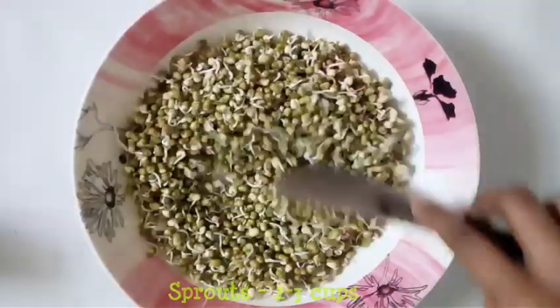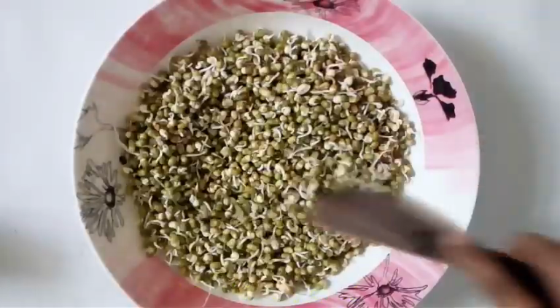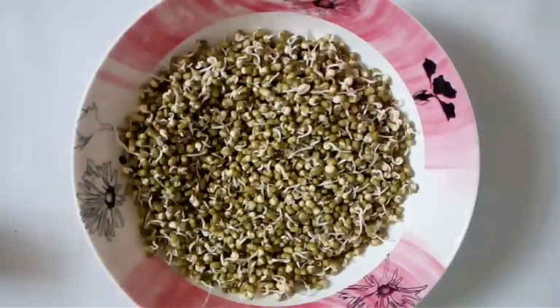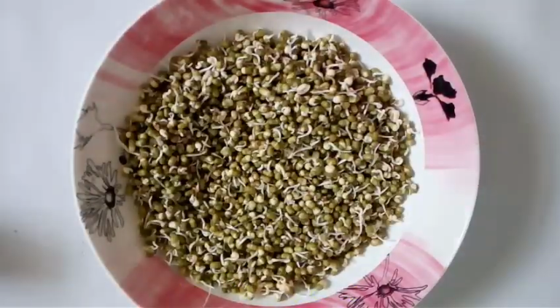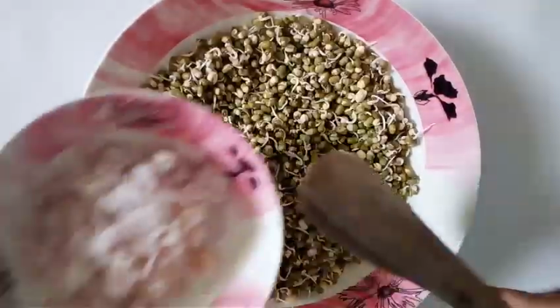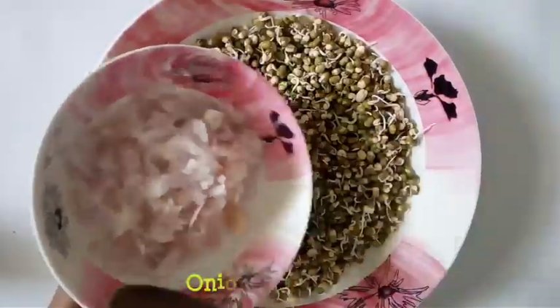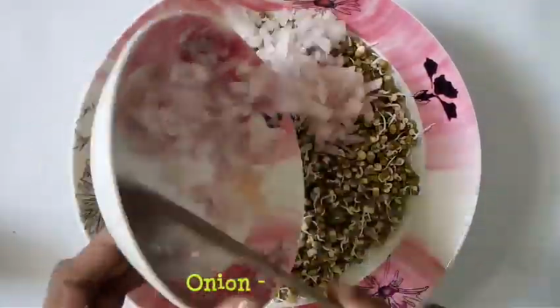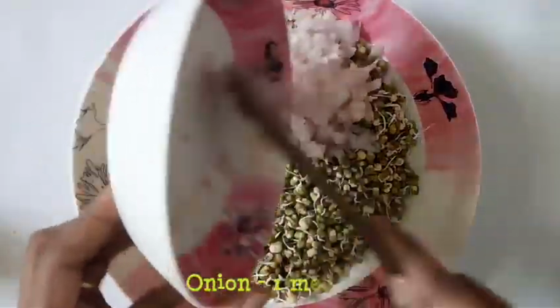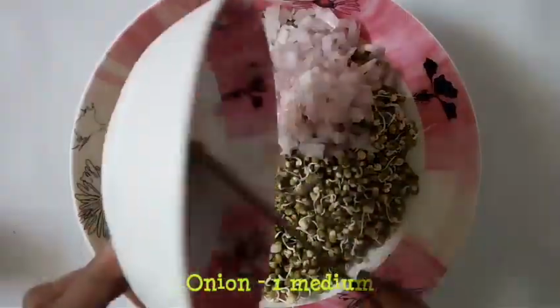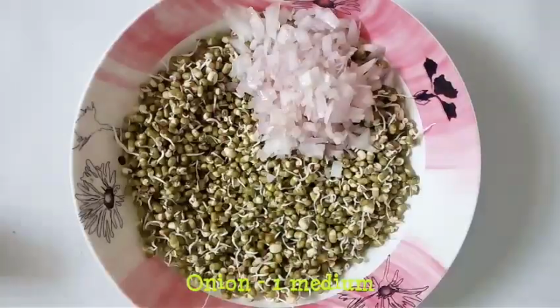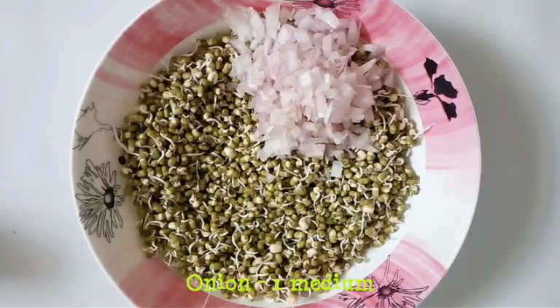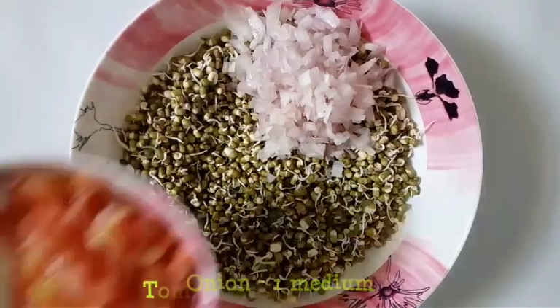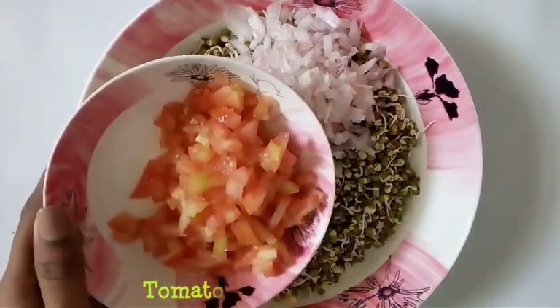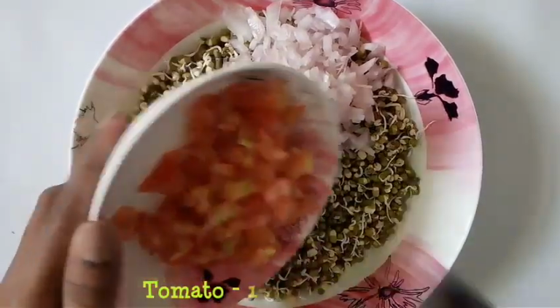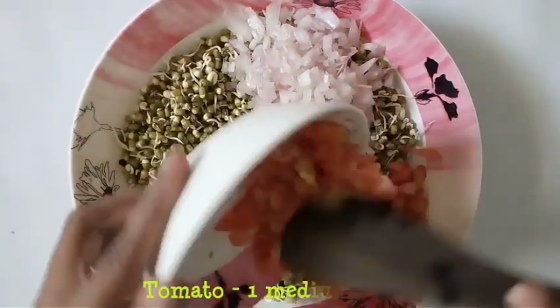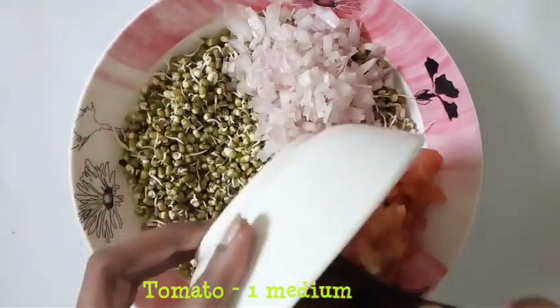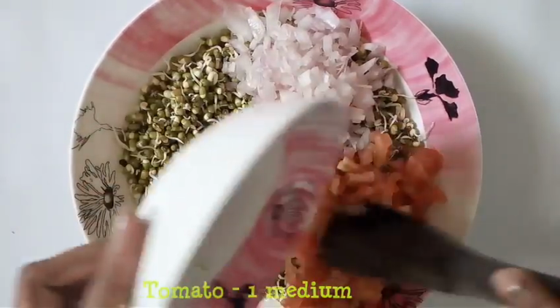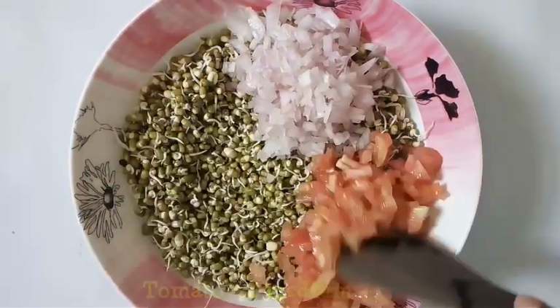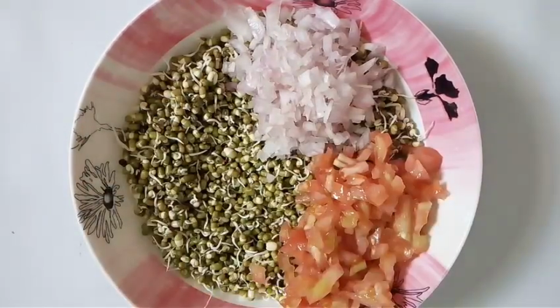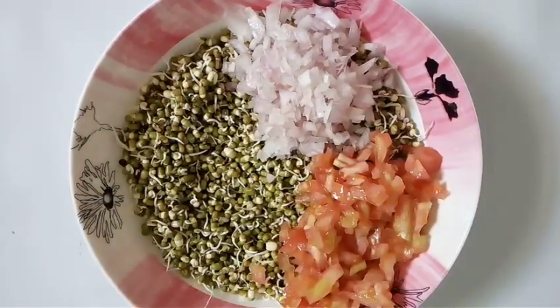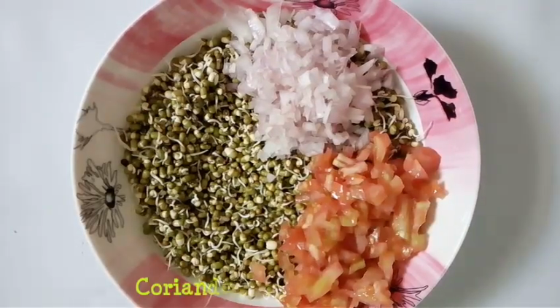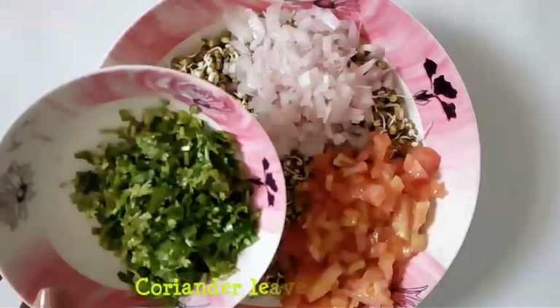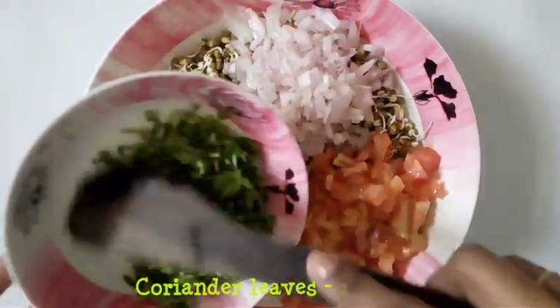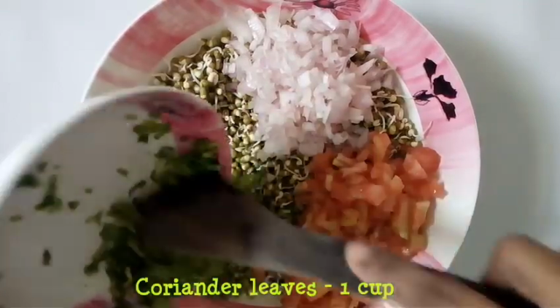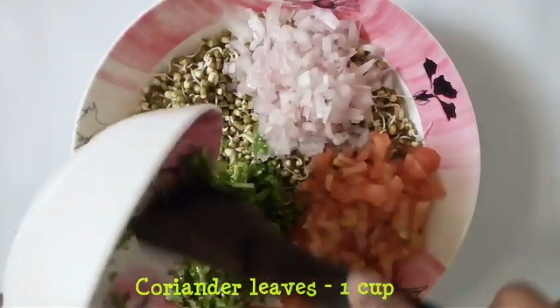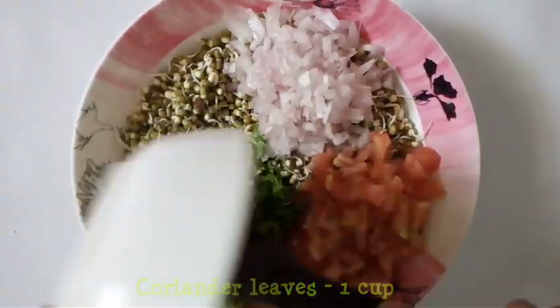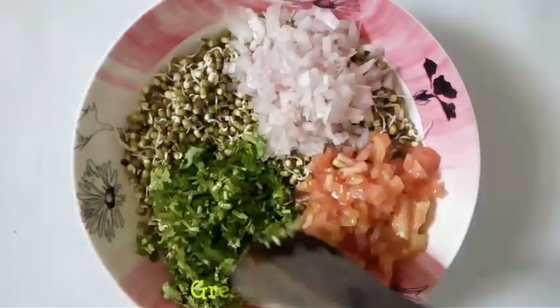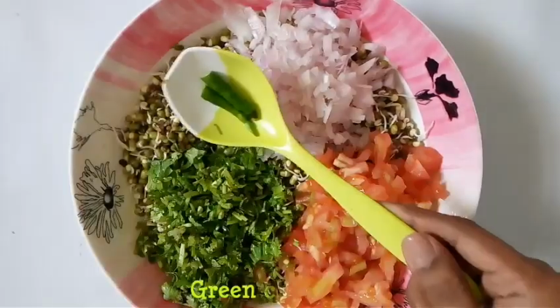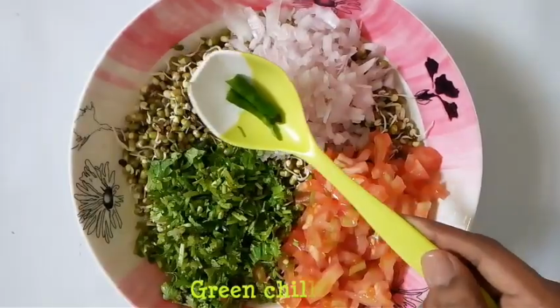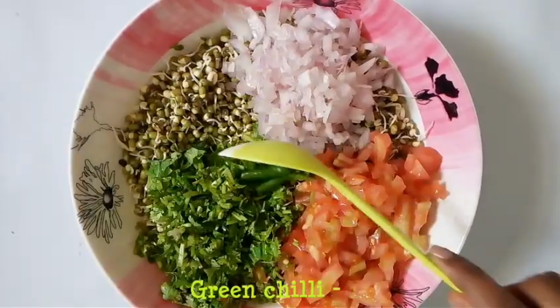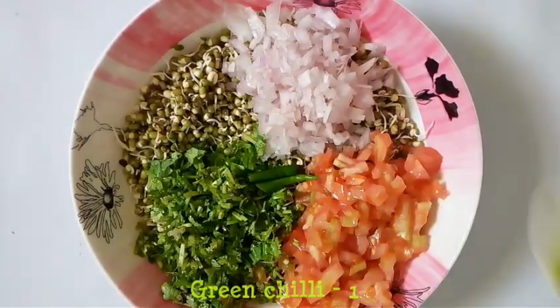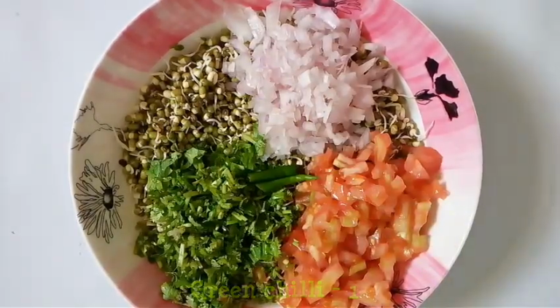Transfer them into a mixing bowl. Add finely chopped onions, finely chopped tomatoes, and finely chopped coriander leaves. Next add green chilli — you can chop it finely if you please.